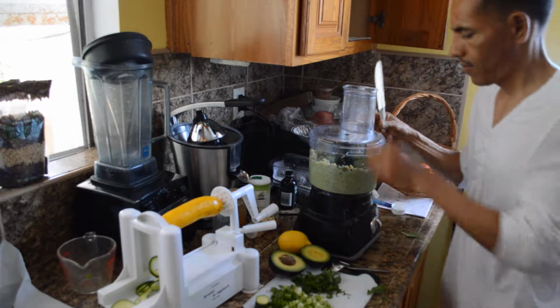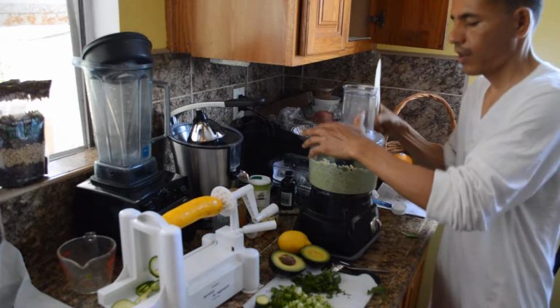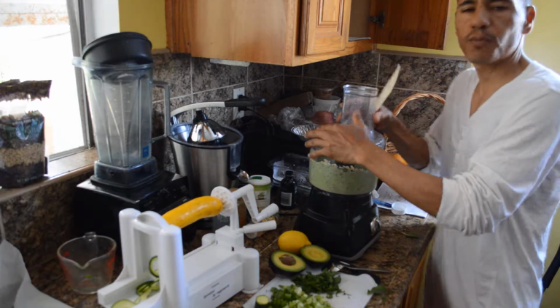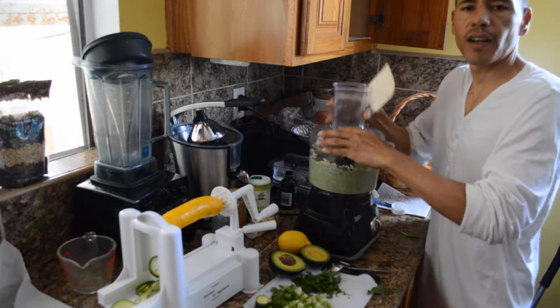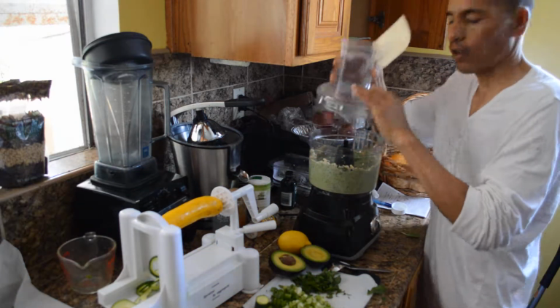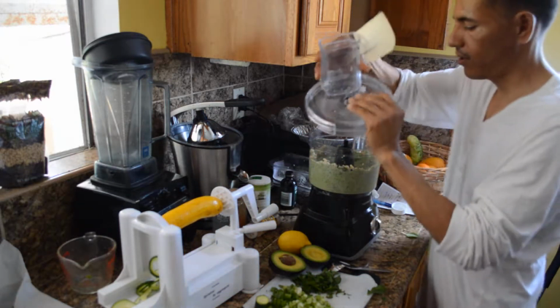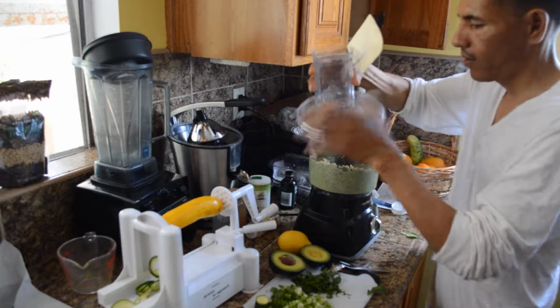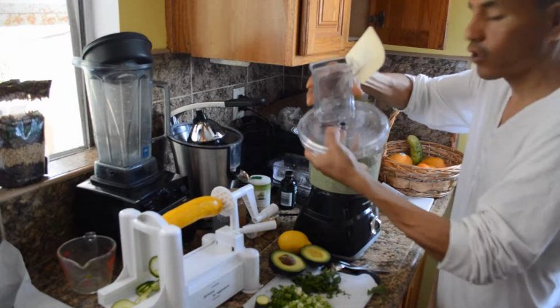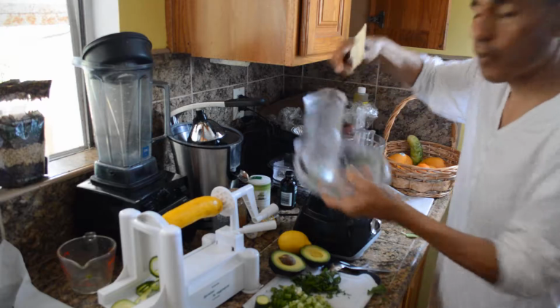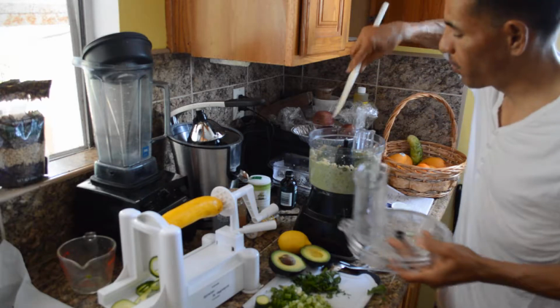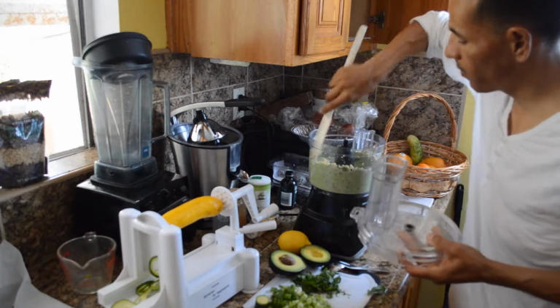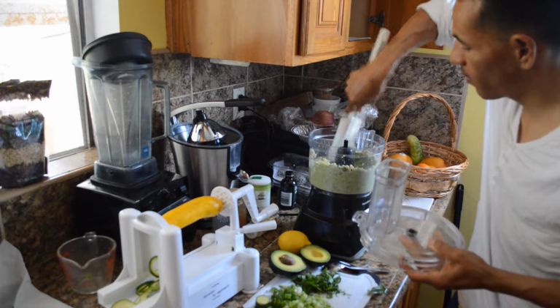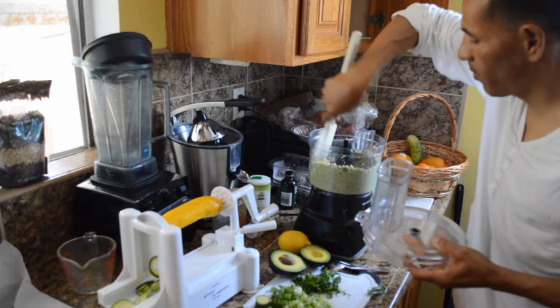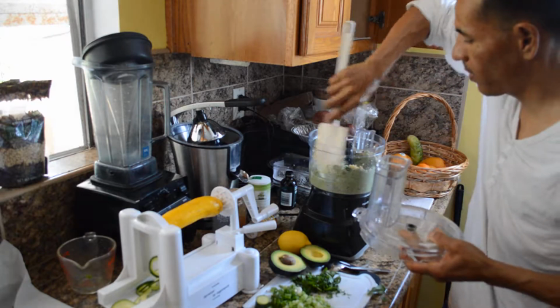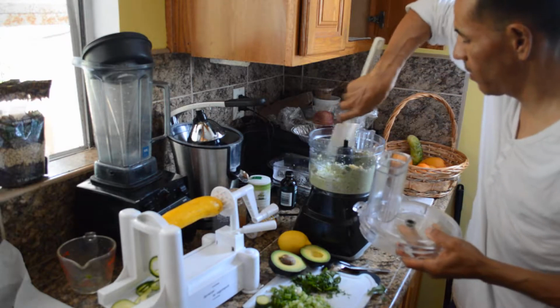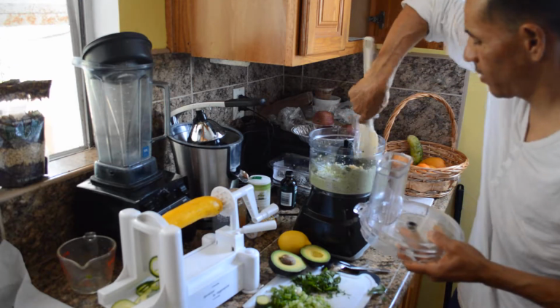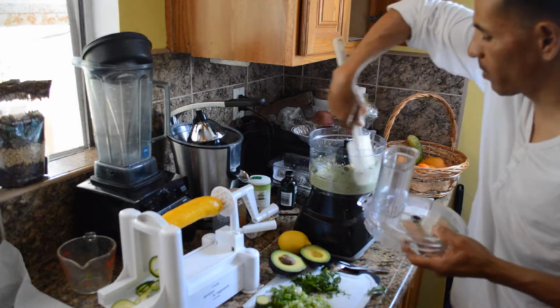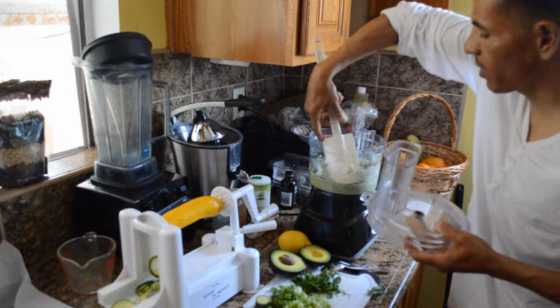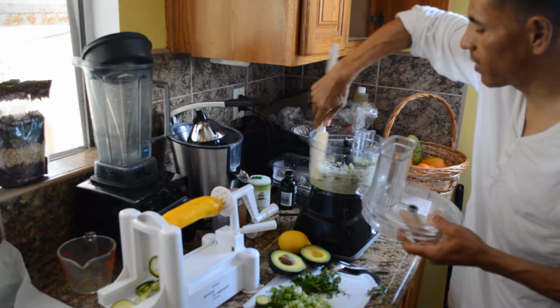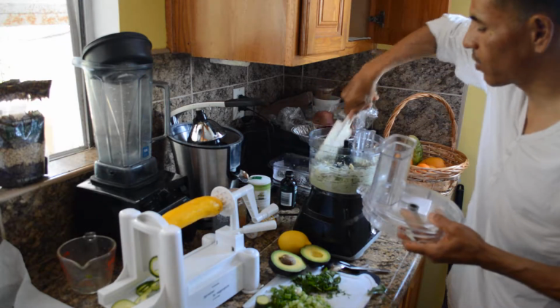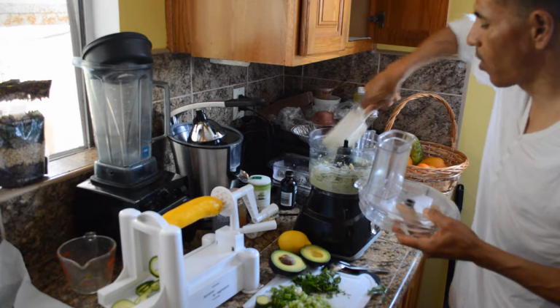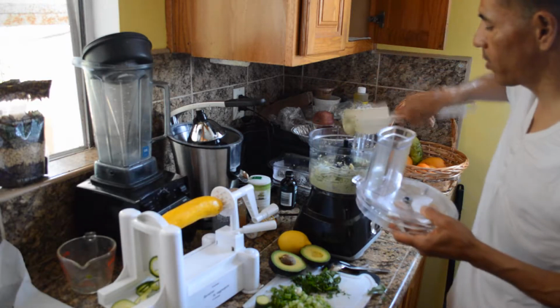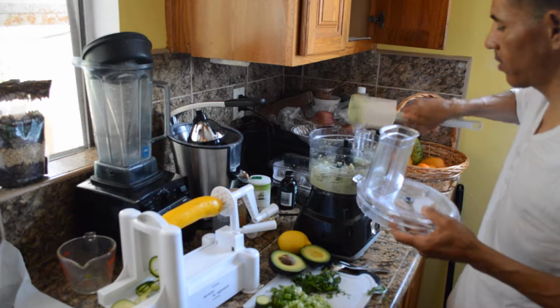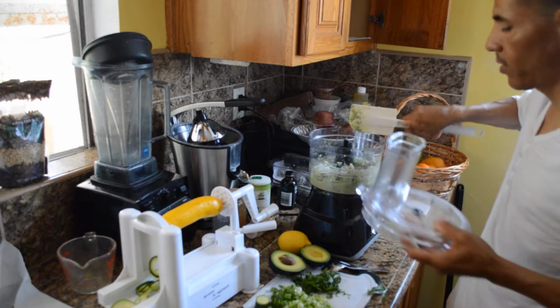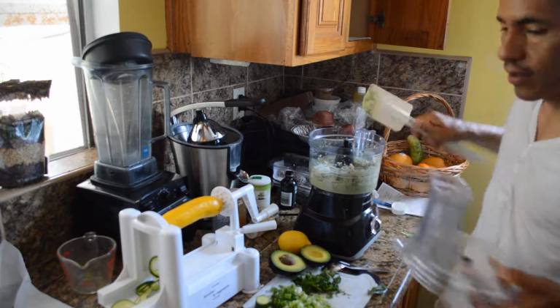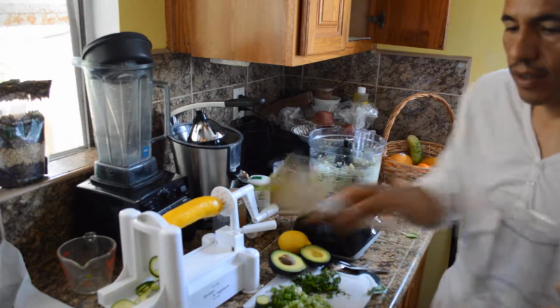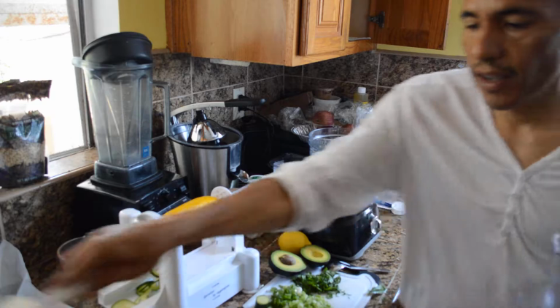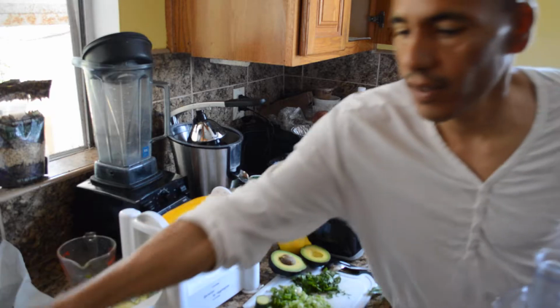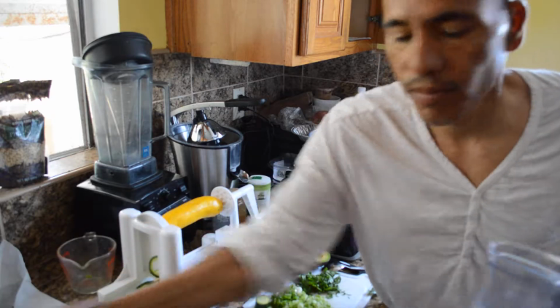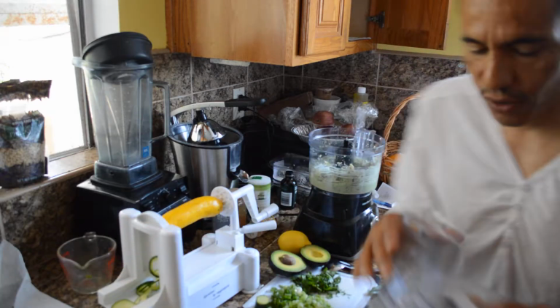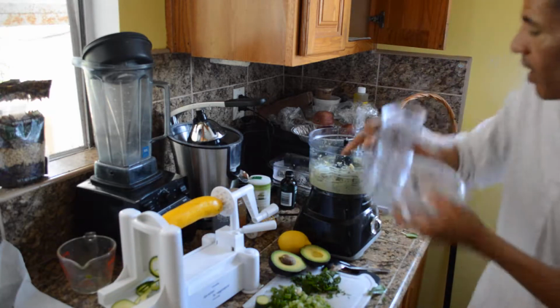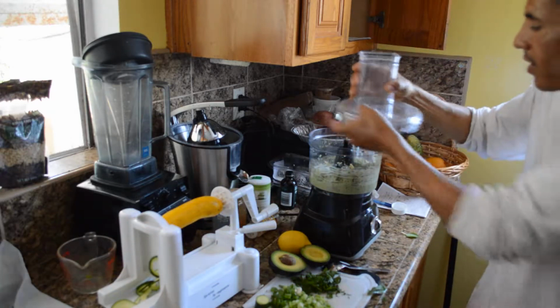At this point I'm just going to stir it up a little bit, just get some of that stuff that's sticking to the walls, and then blend it one more time.